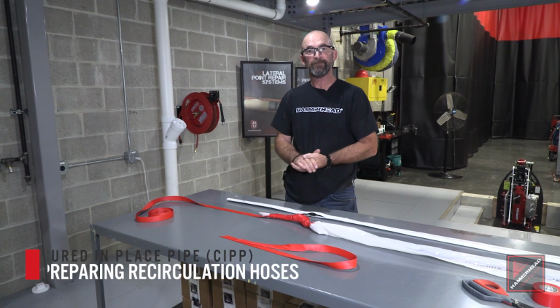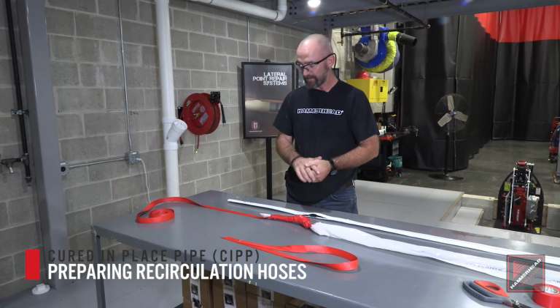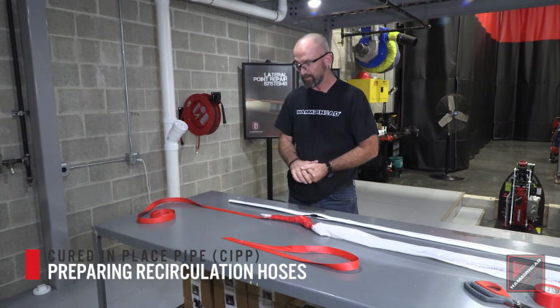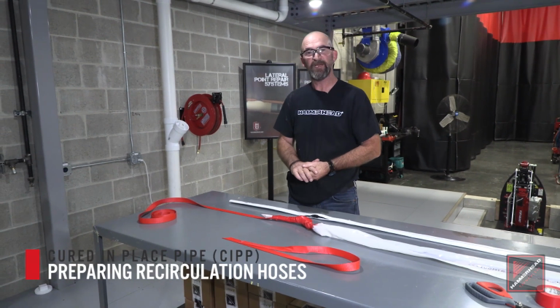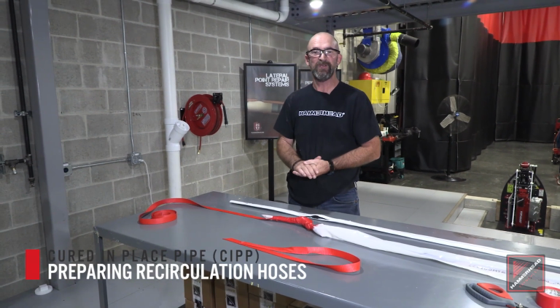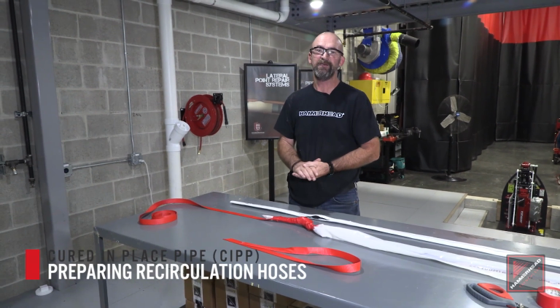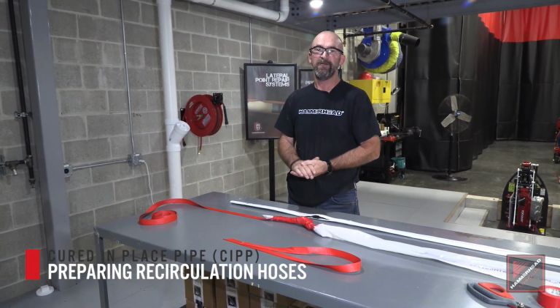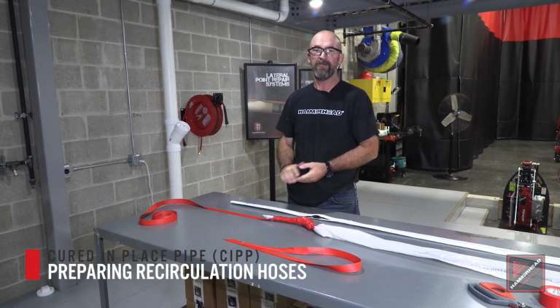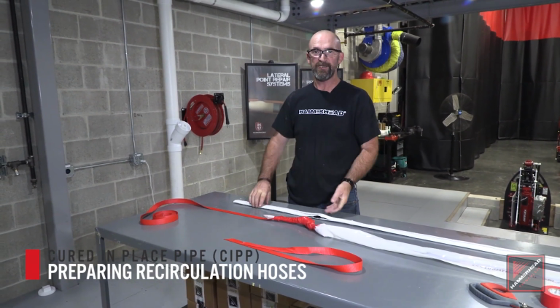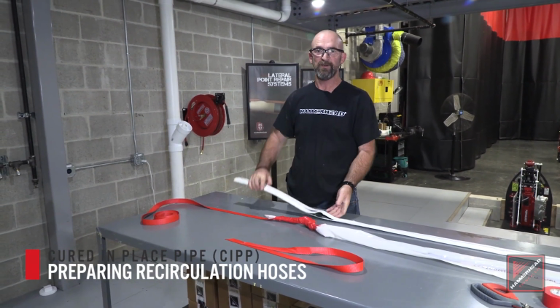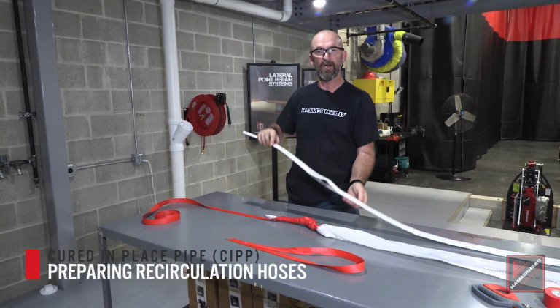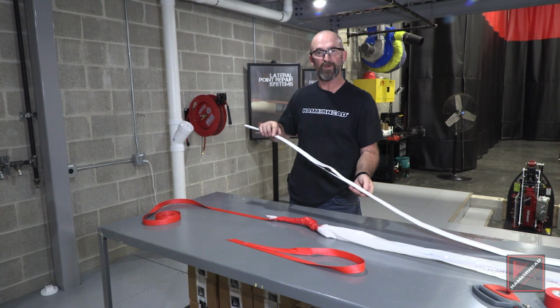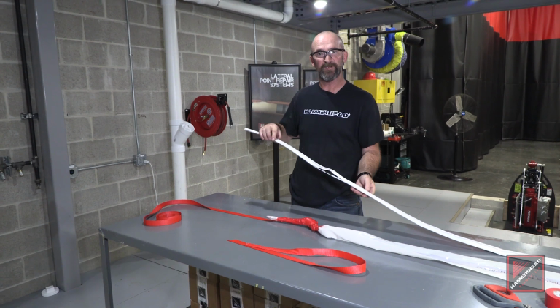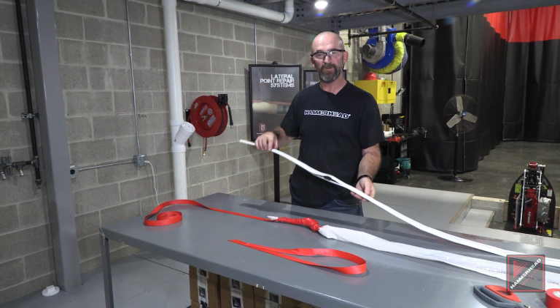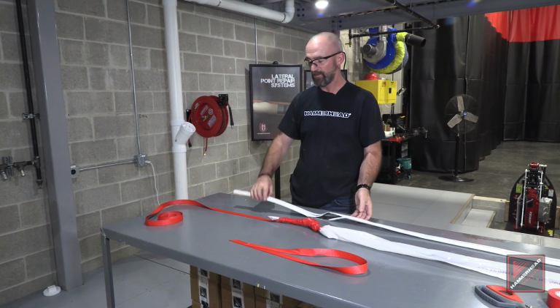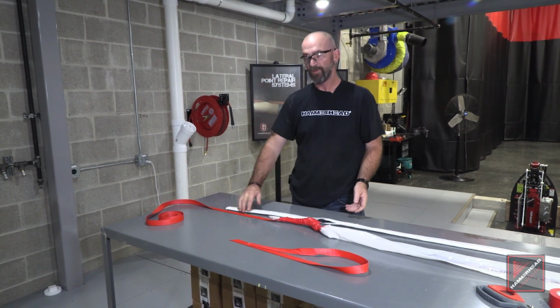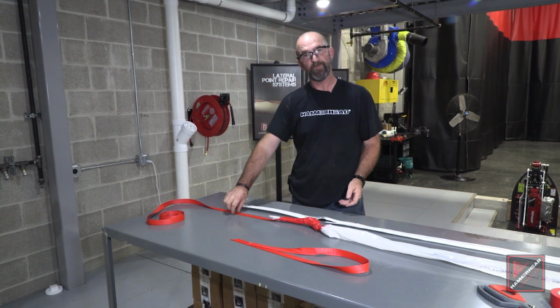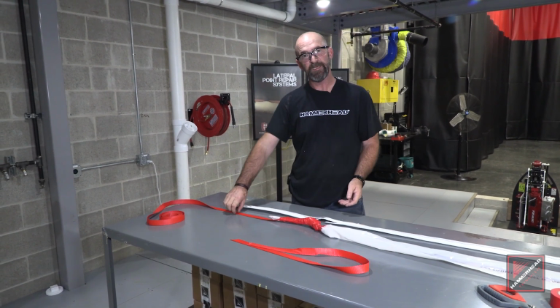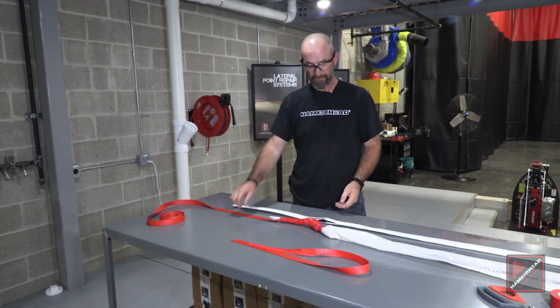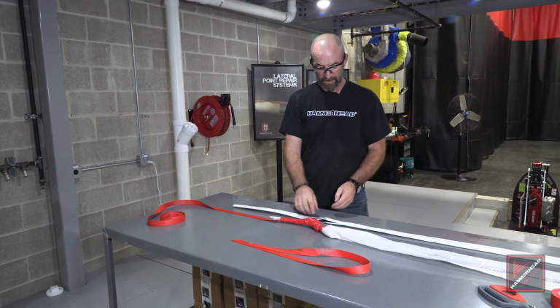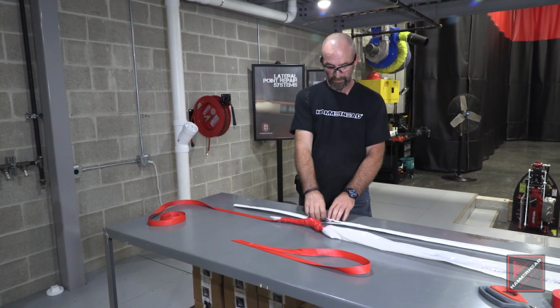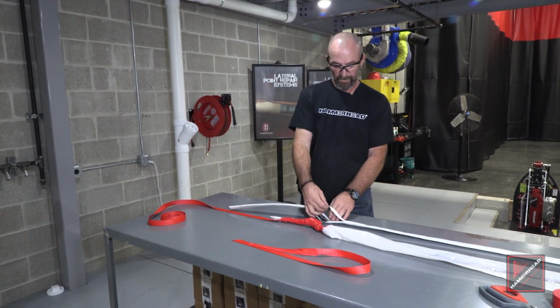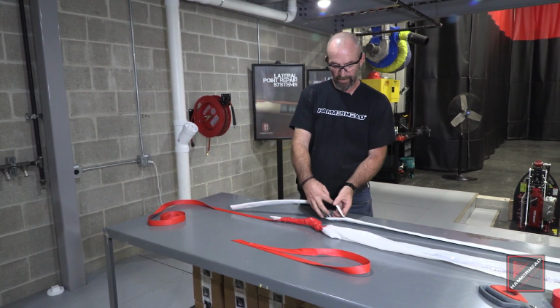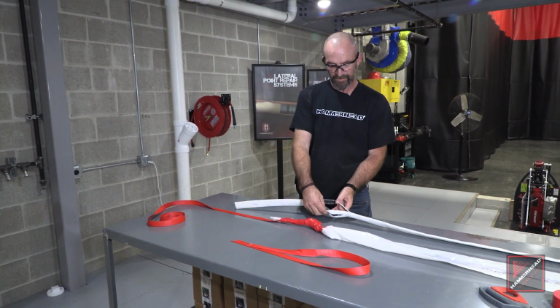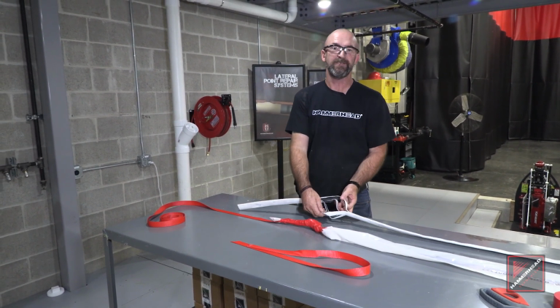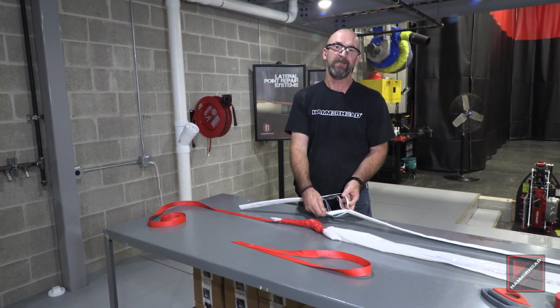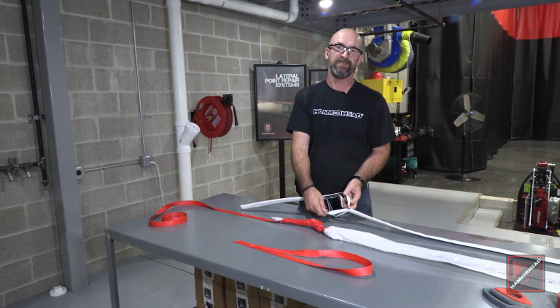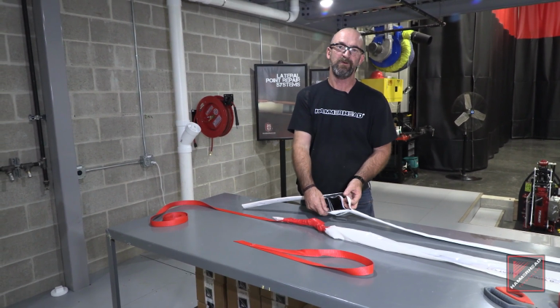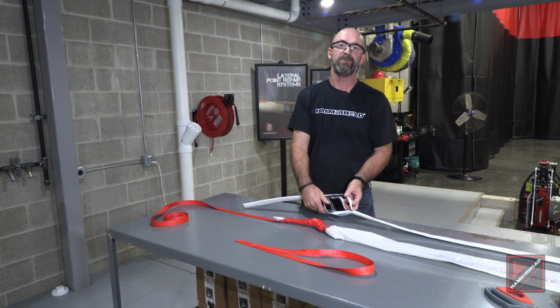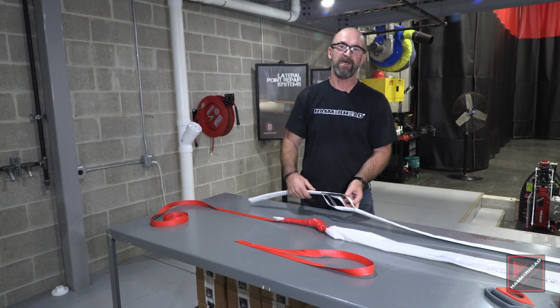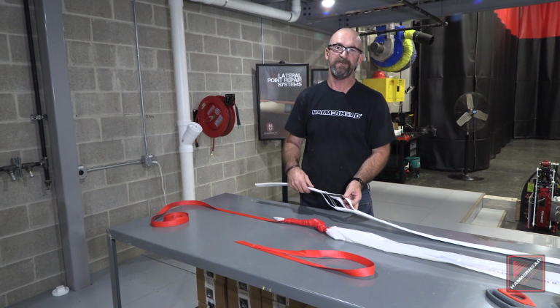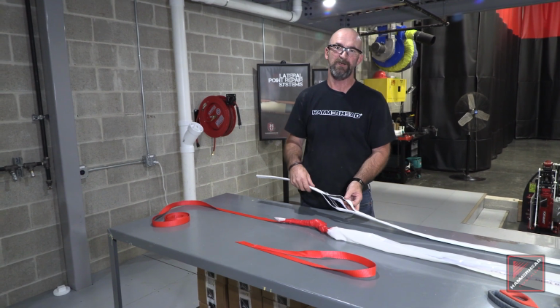Today we're going to demonstrate connecting our hot water recirc hose to our pull tape, and also cutting our slats in the recirc hose to maximize flow.